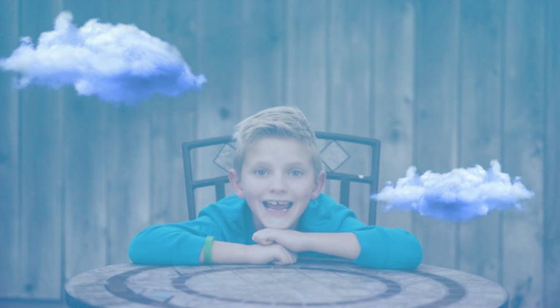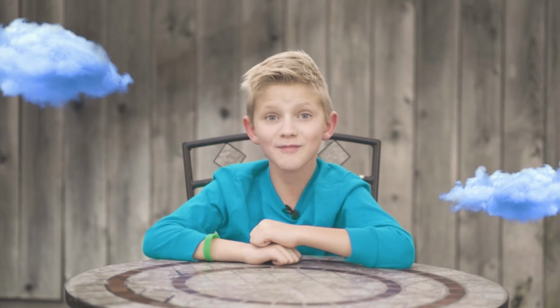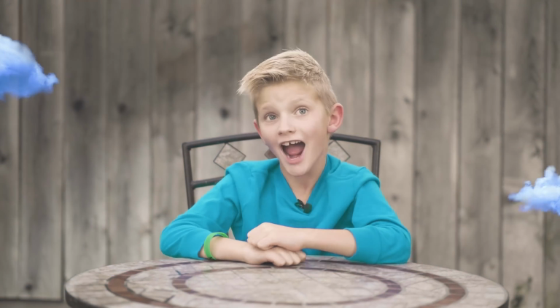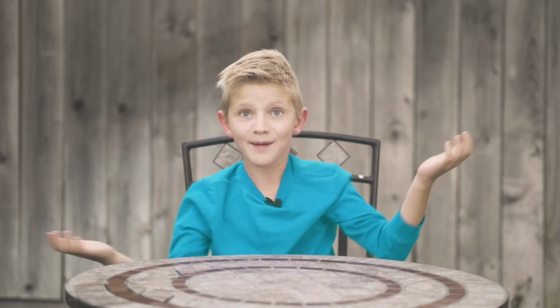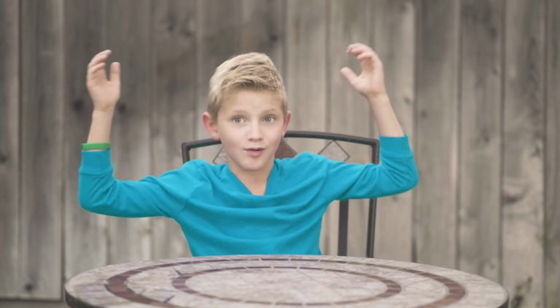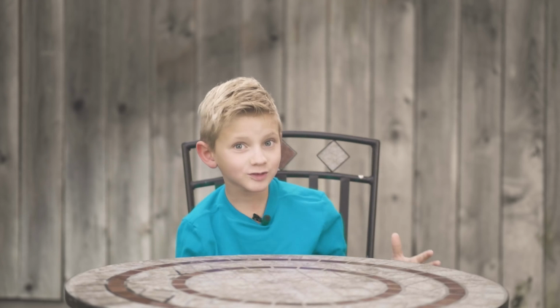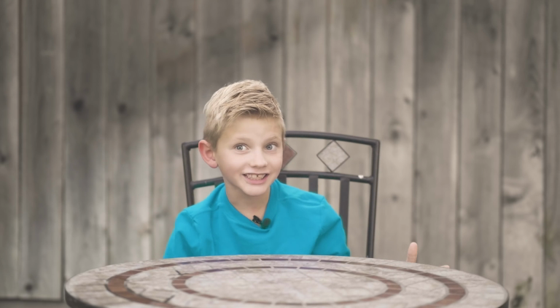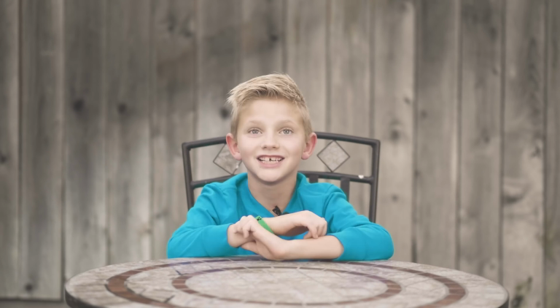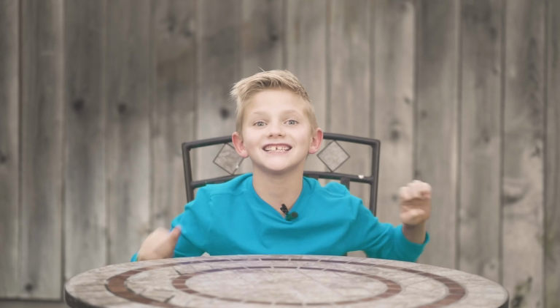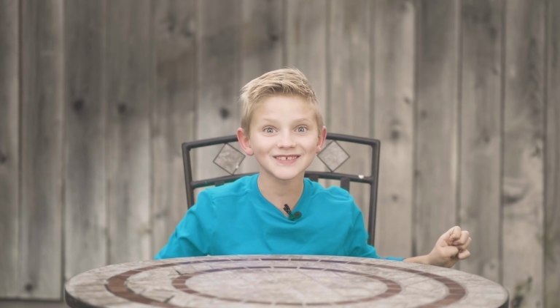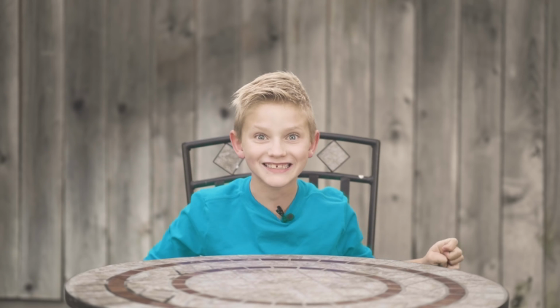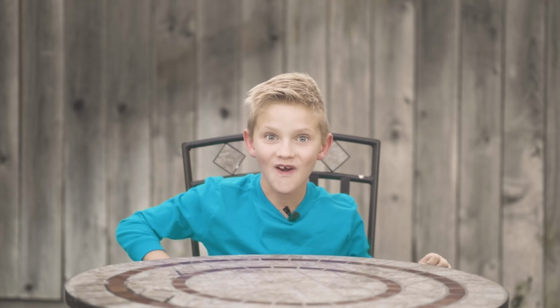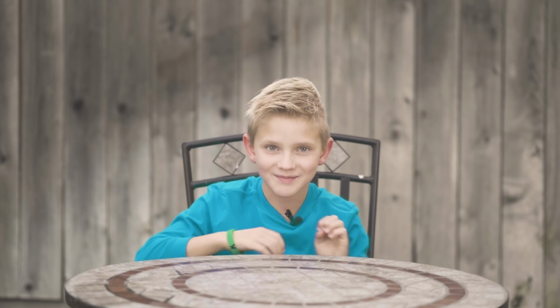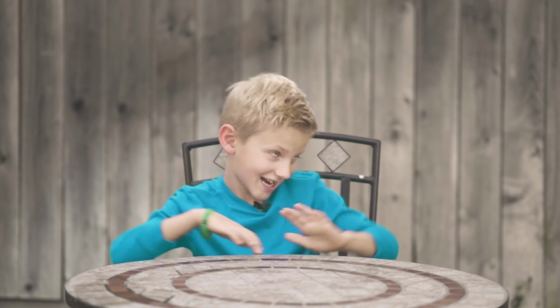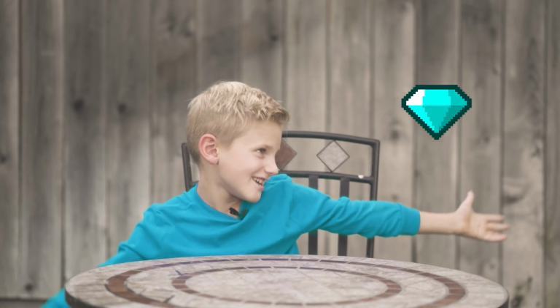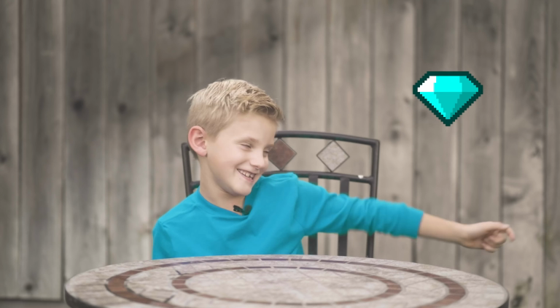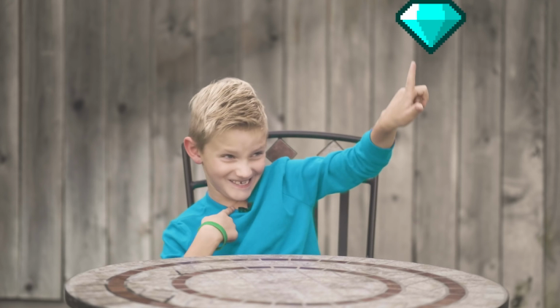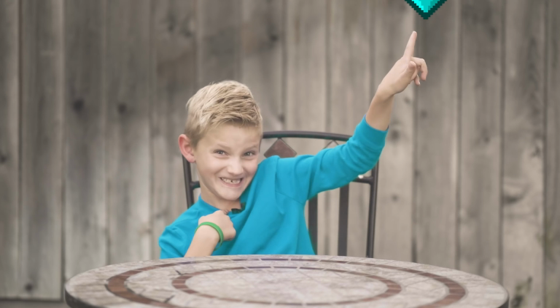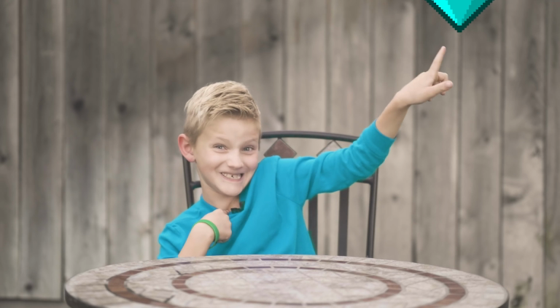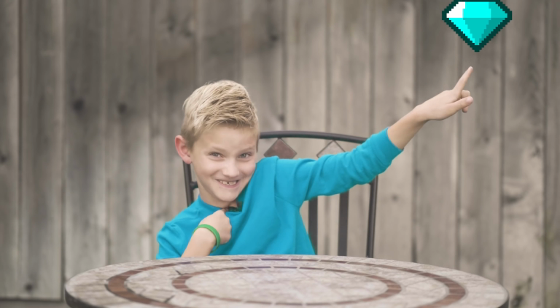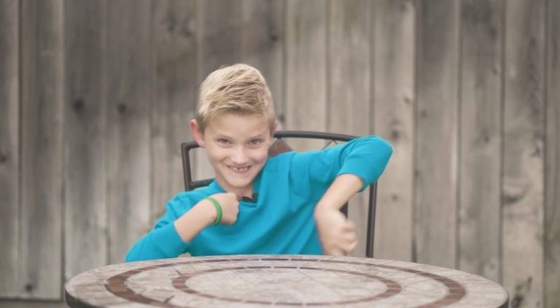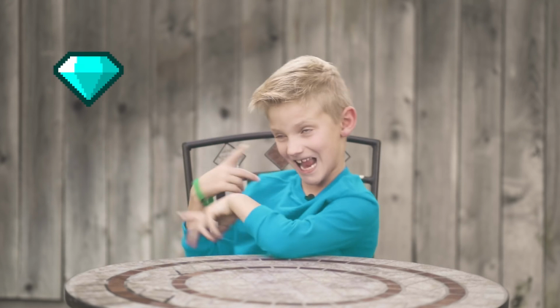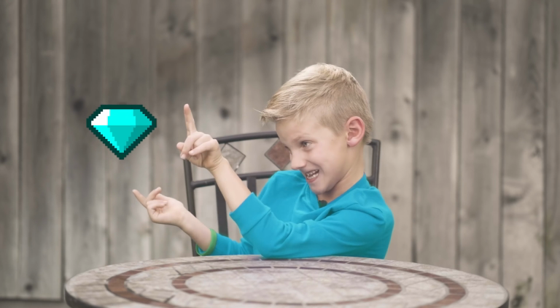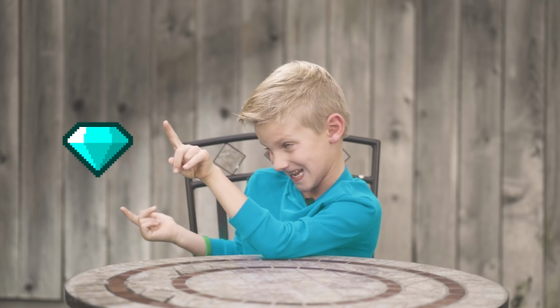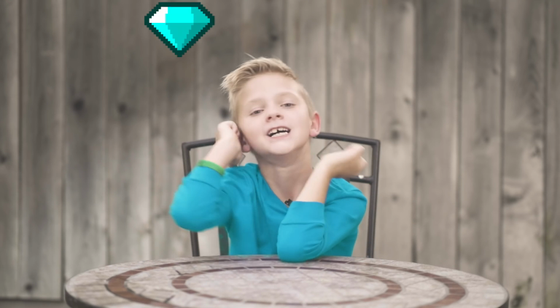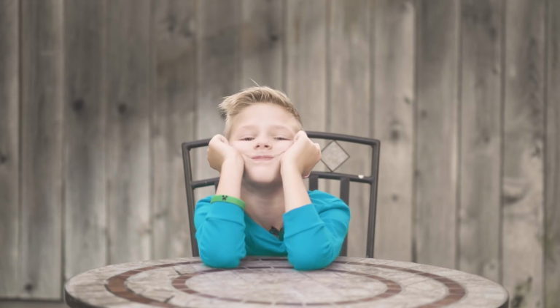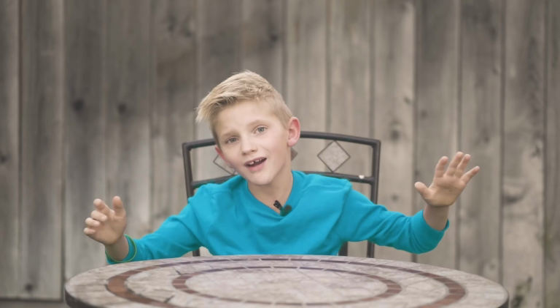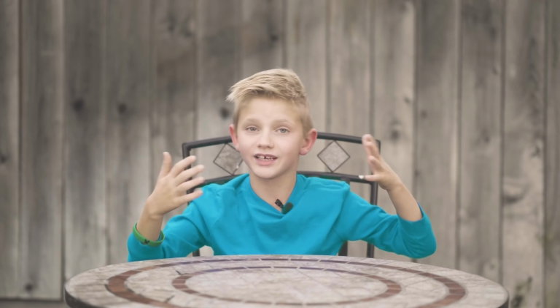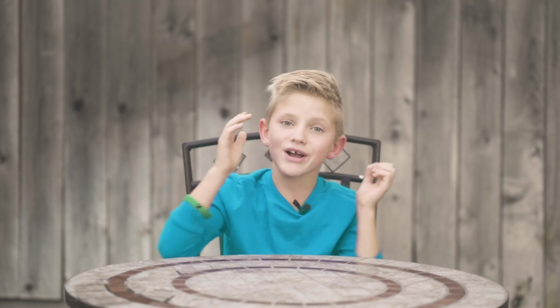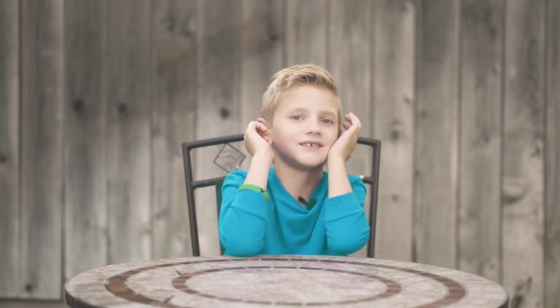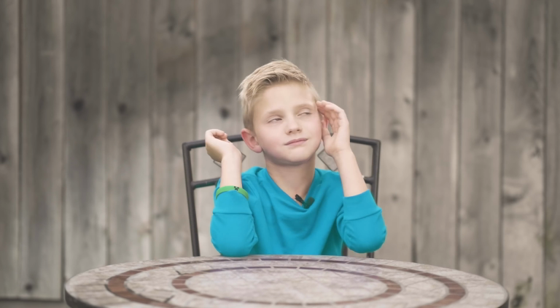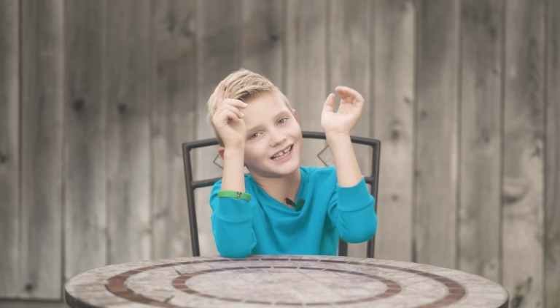Hey everybody! I'm Bo, Bodacious. In today's diamond project, I'm going to make diamonds. Well, not really, but kind of. Check it out.